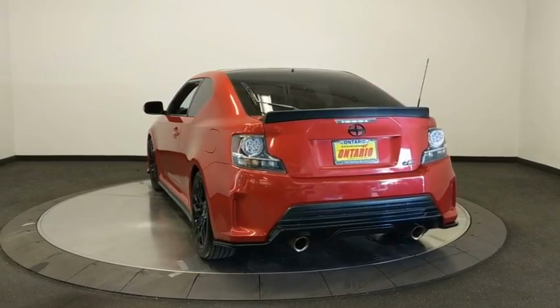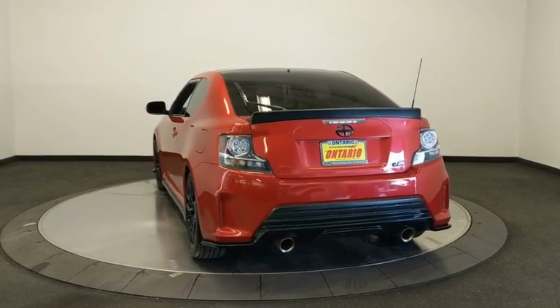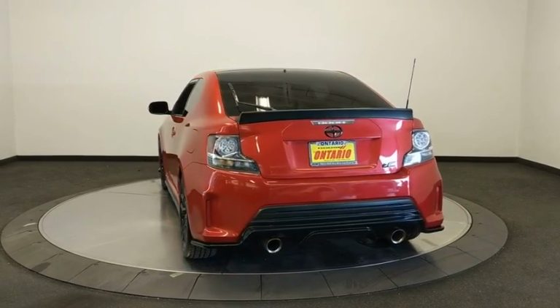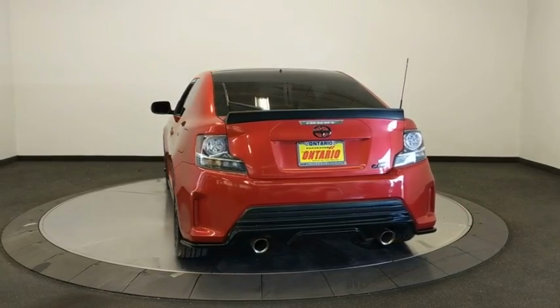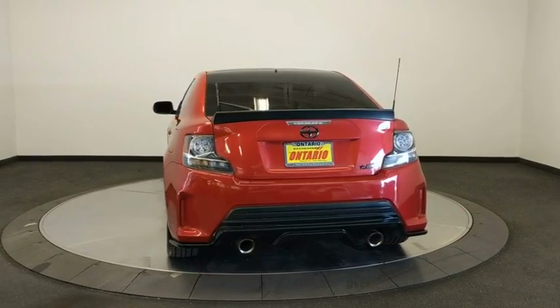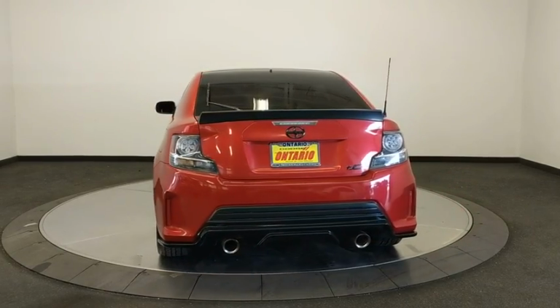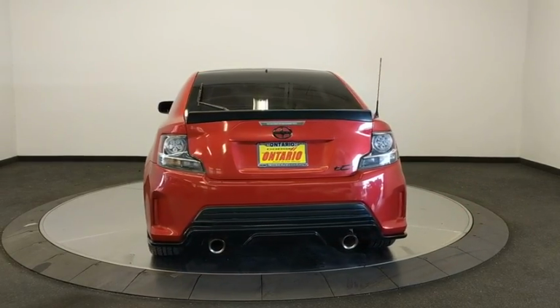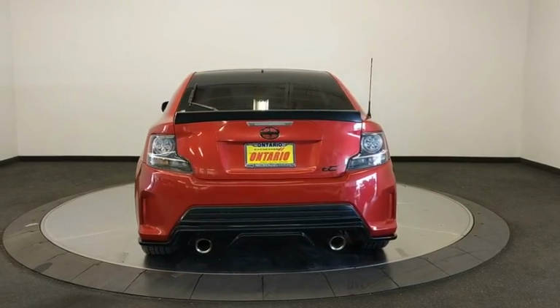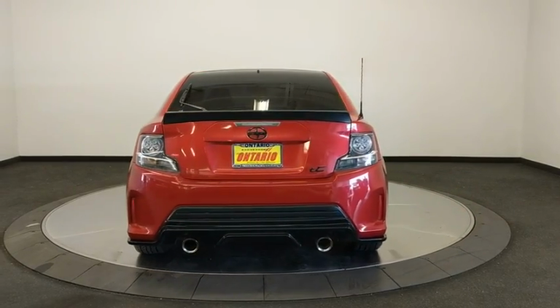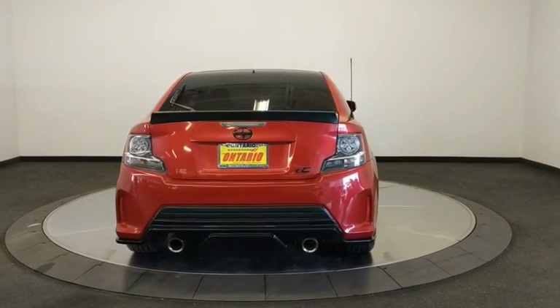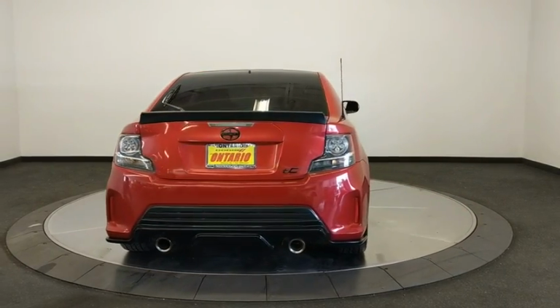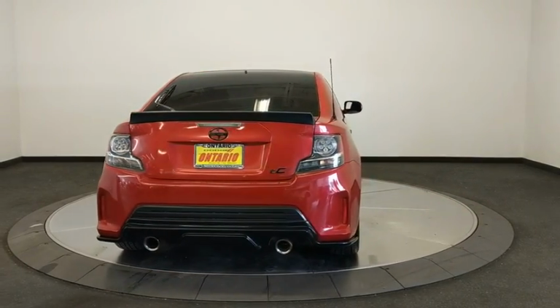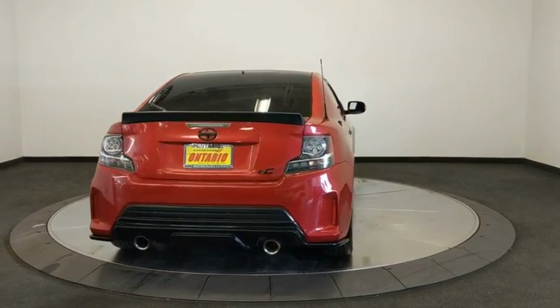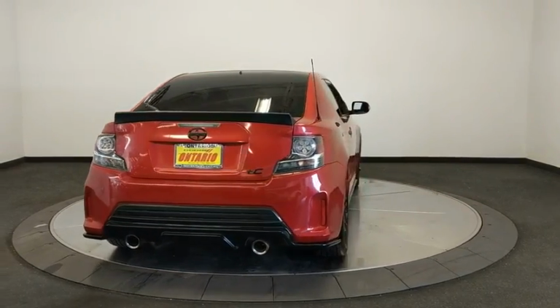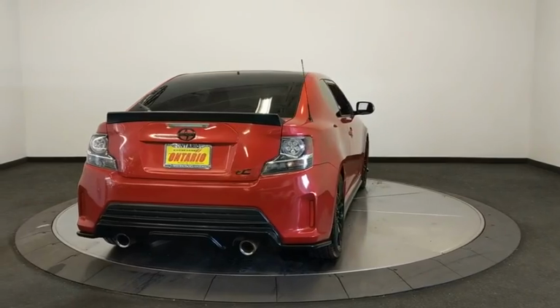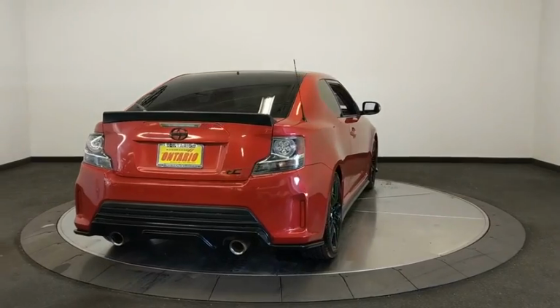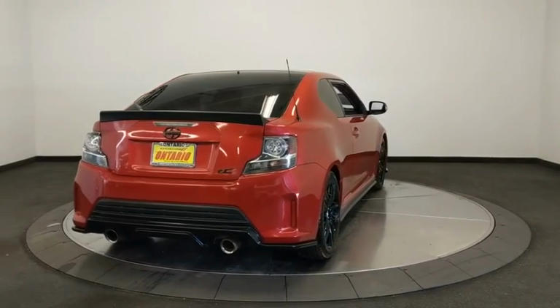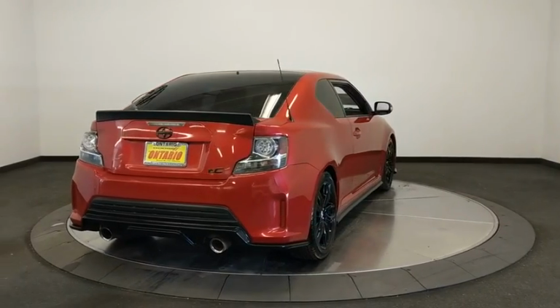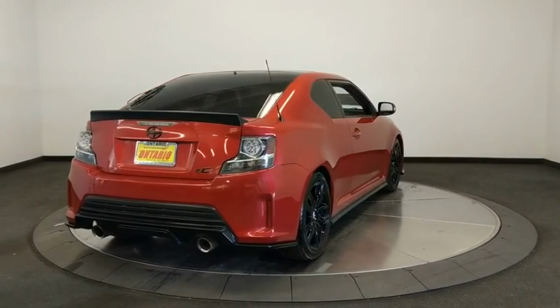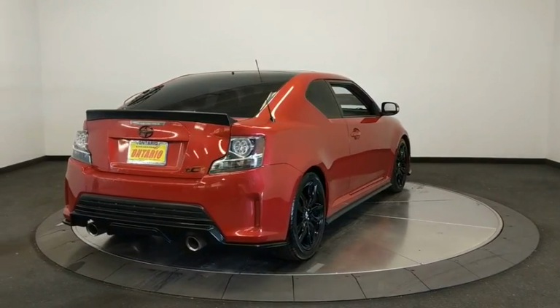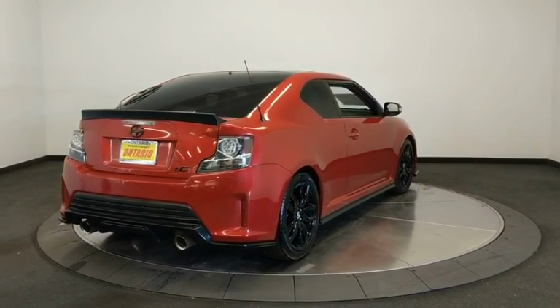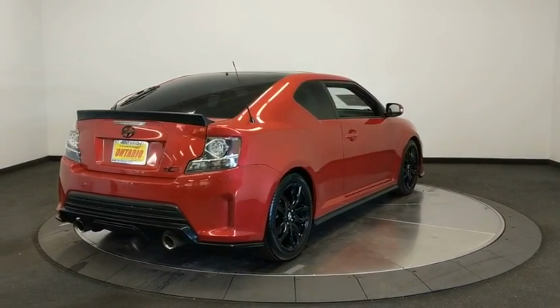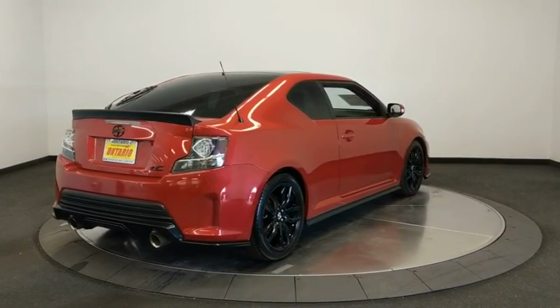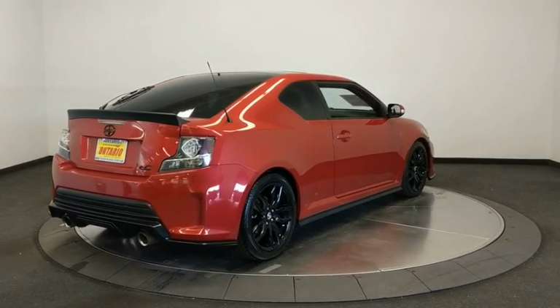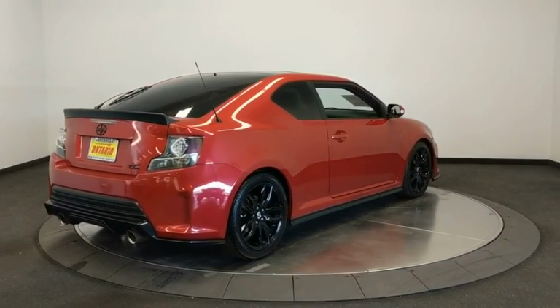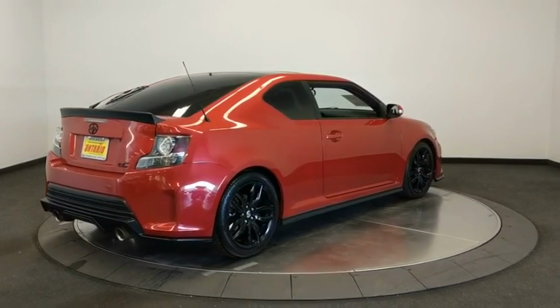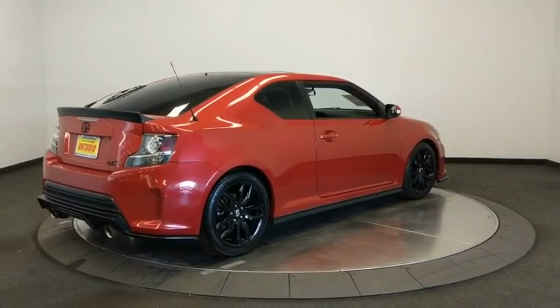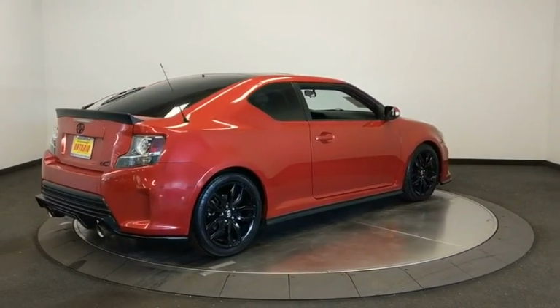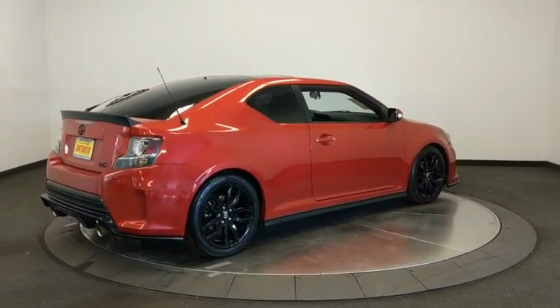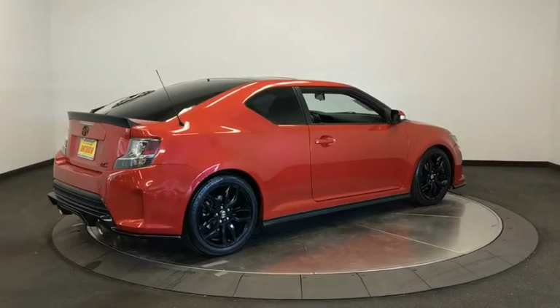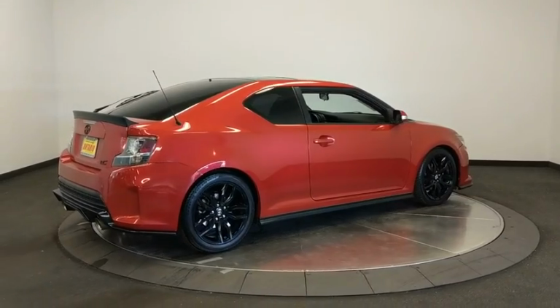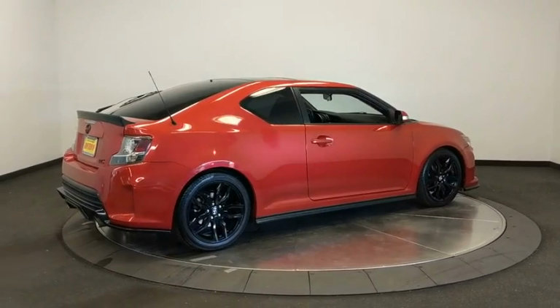Alloy wheels, adjustable steering wheel, aluminum wheels, four-wheel disc brakes, keyless start, cruise control, floor mats, front-wheel drive, eight speakers, rear defrost.